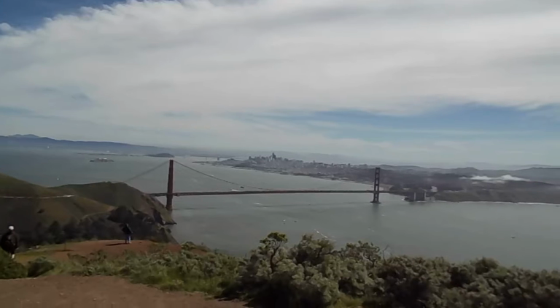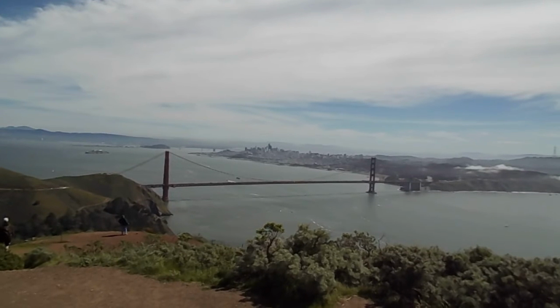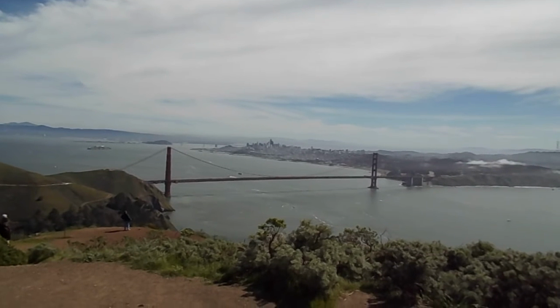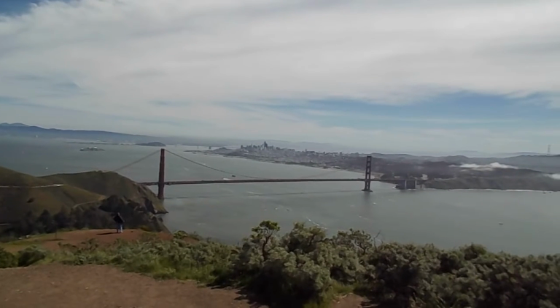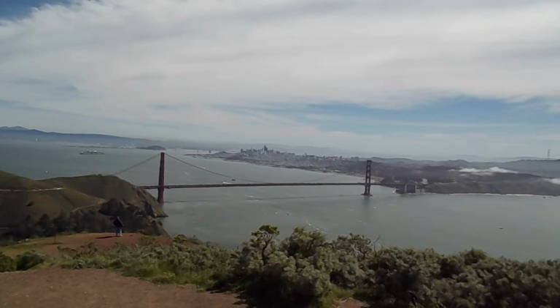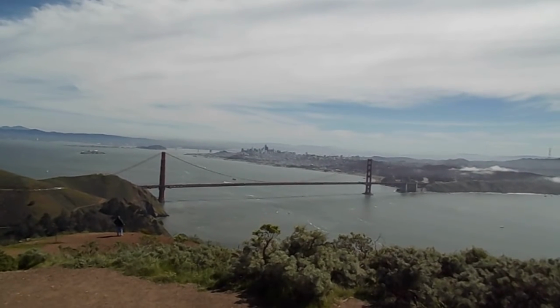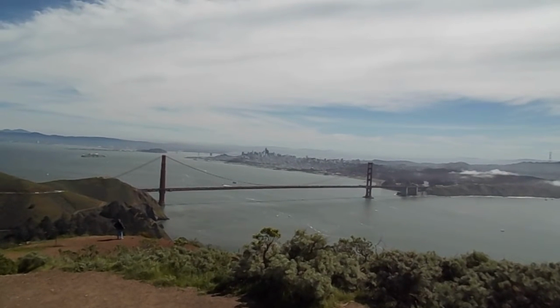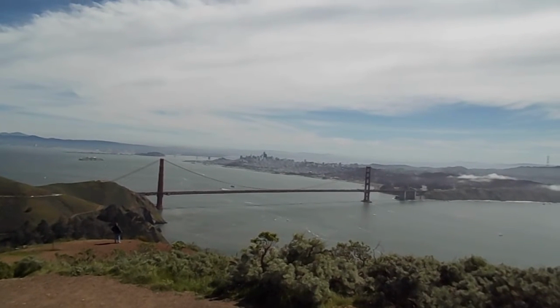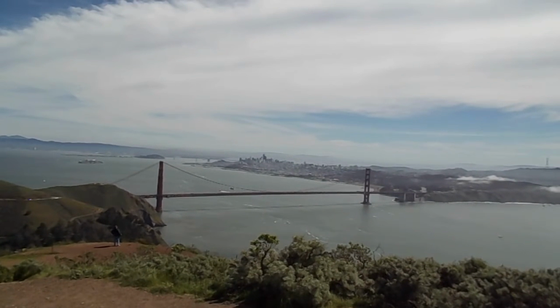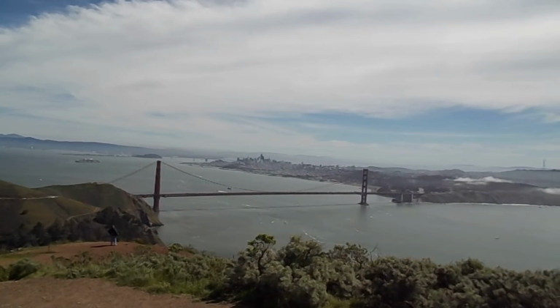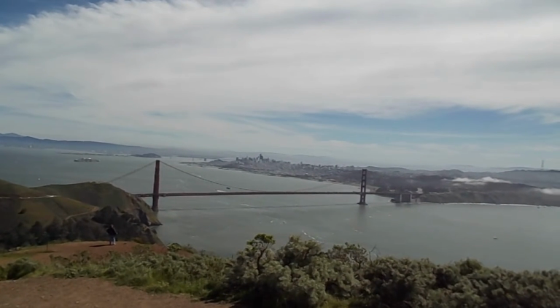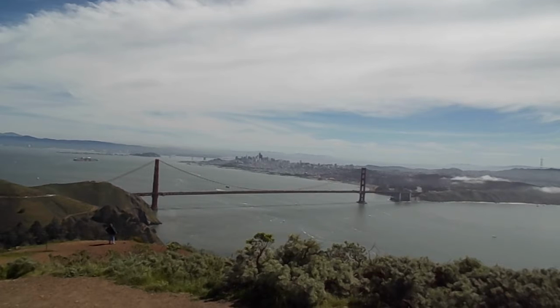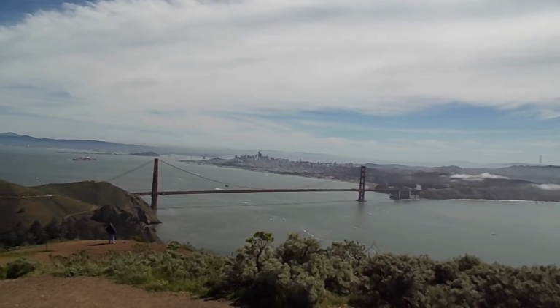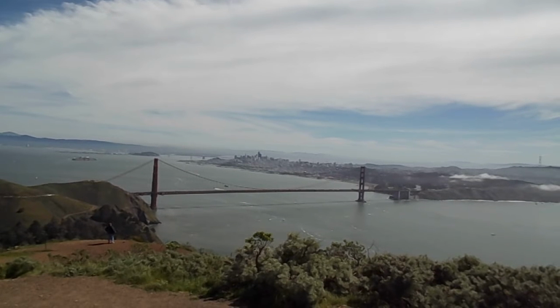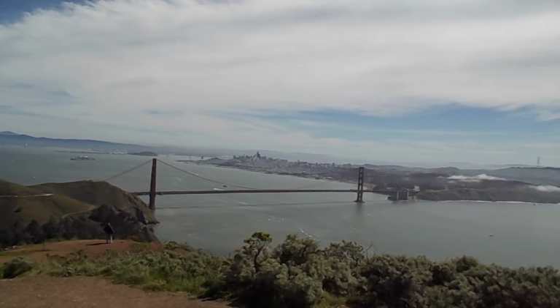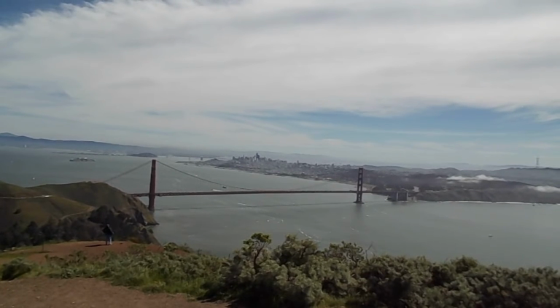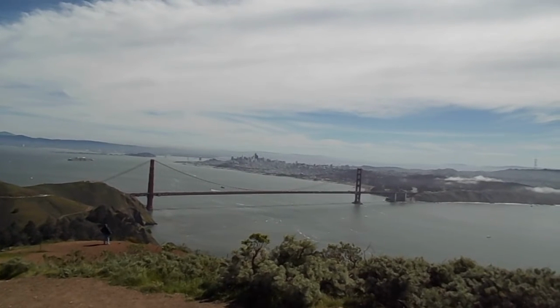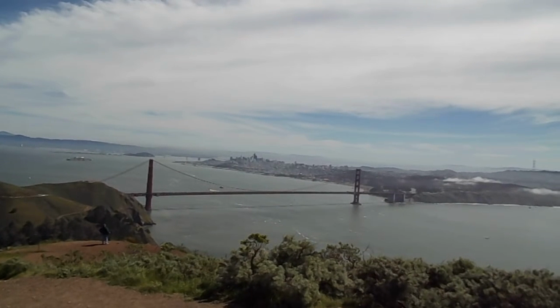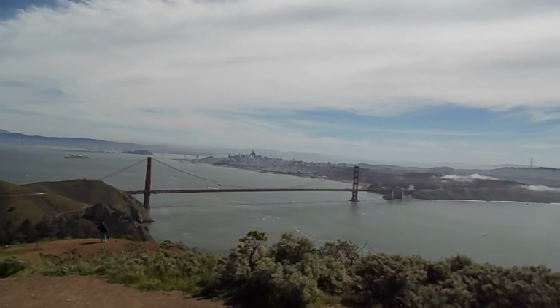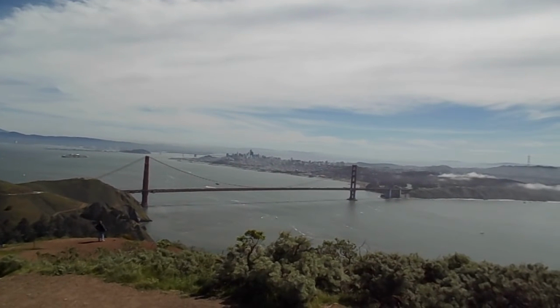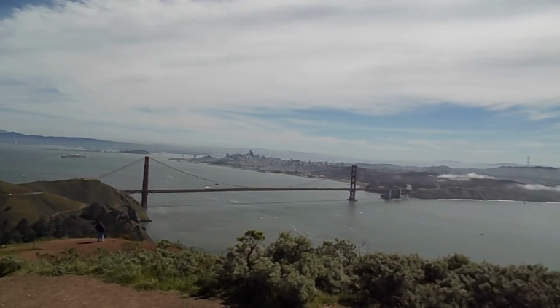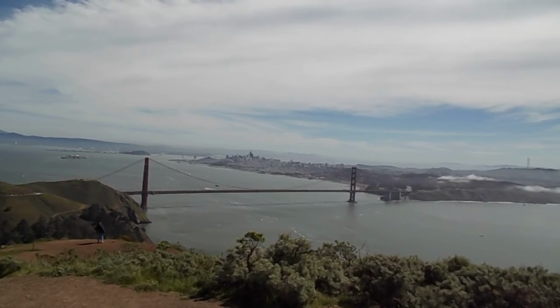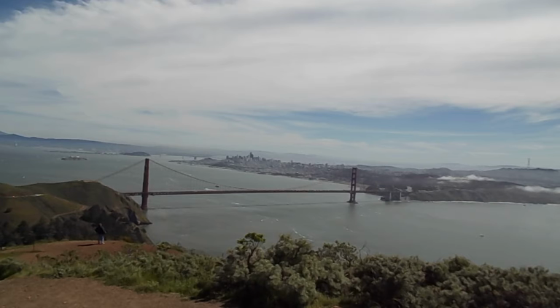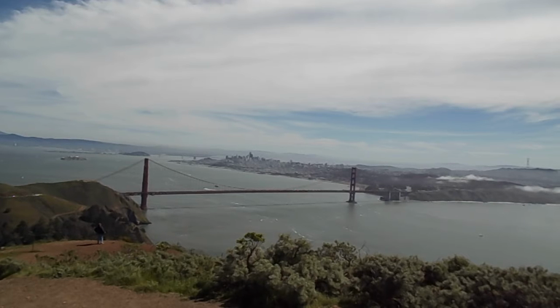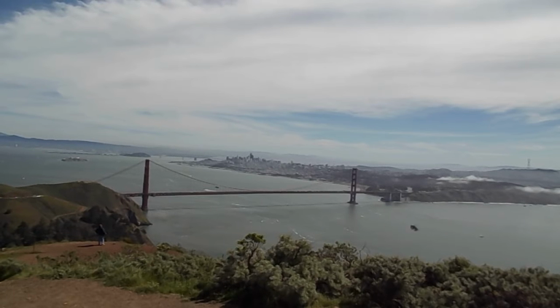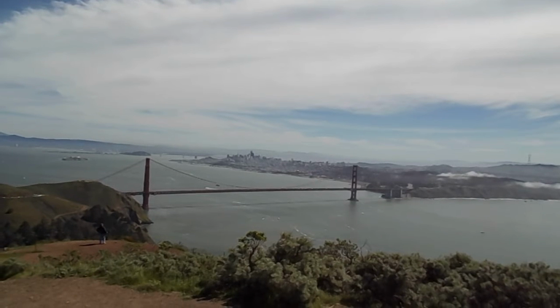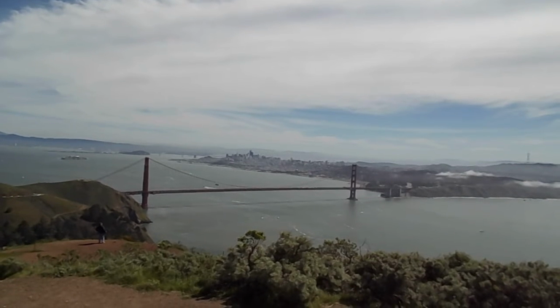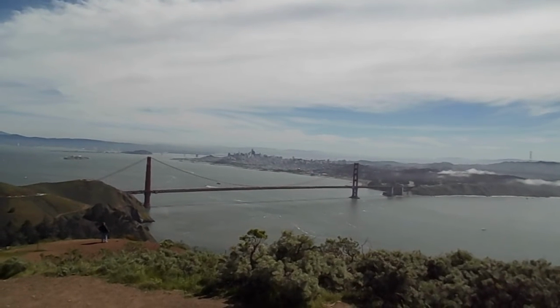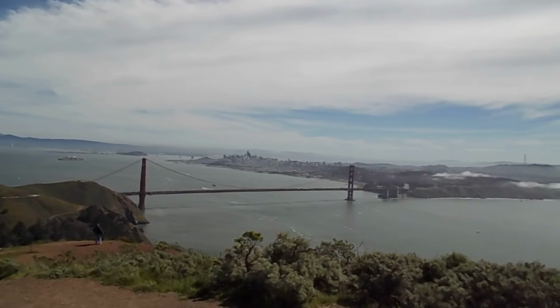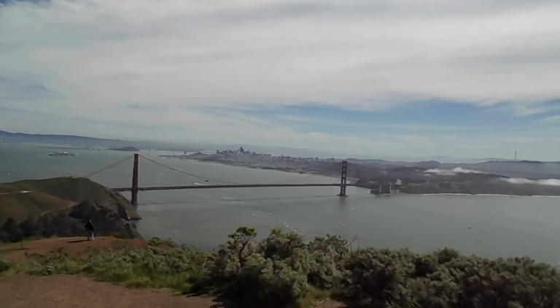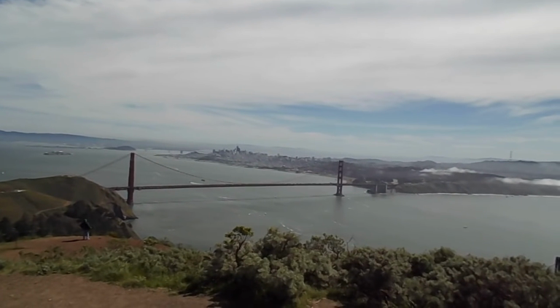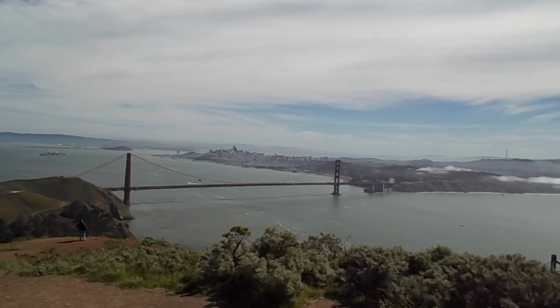Okay, about 12:30 atop Hawk Hill. As you can see, a nice sunny day. Turning clockwise from the Golden Gate Bridge.